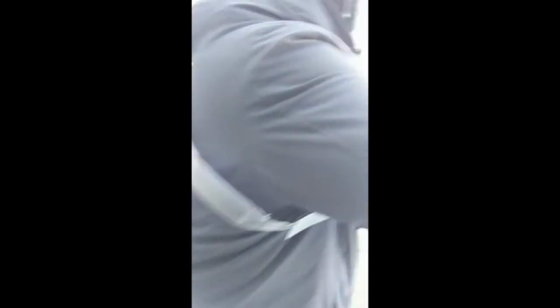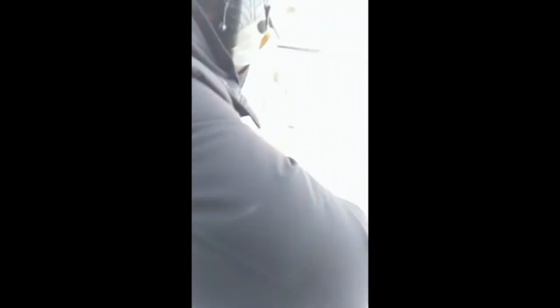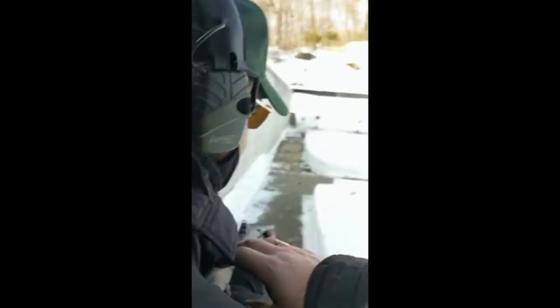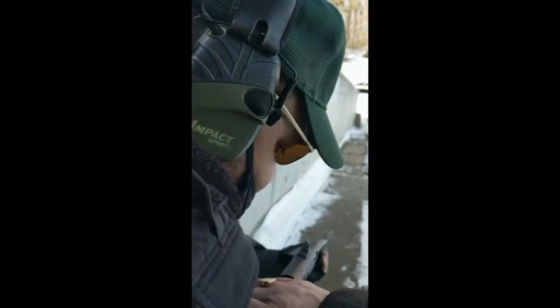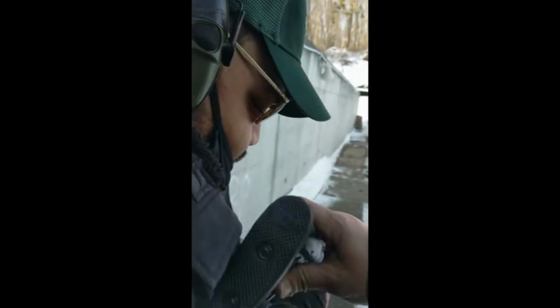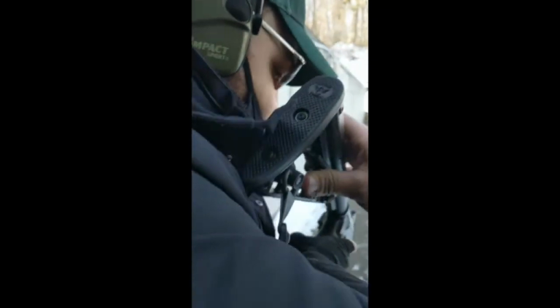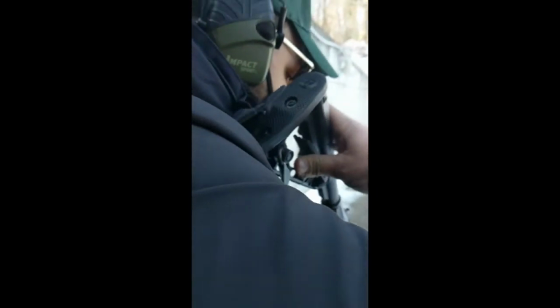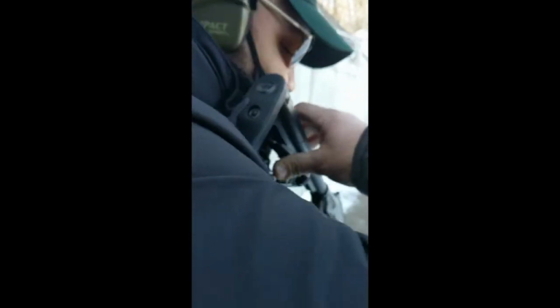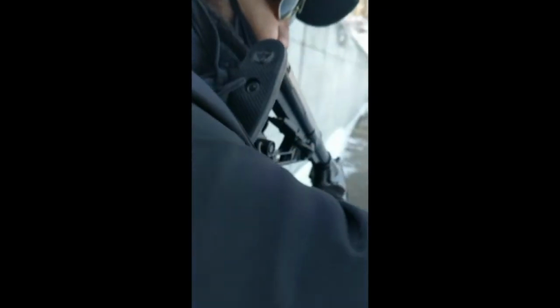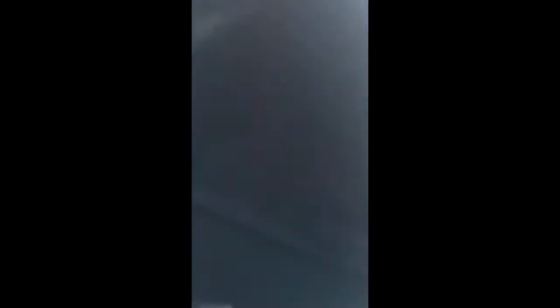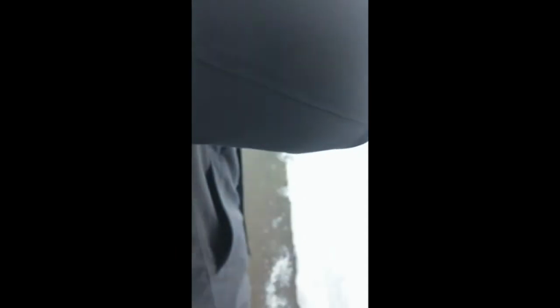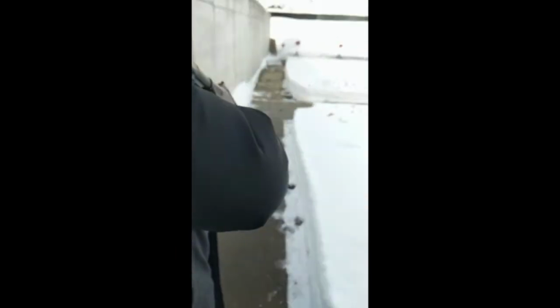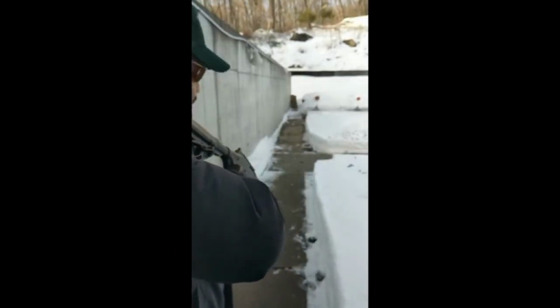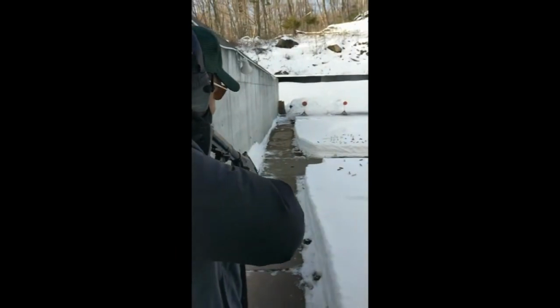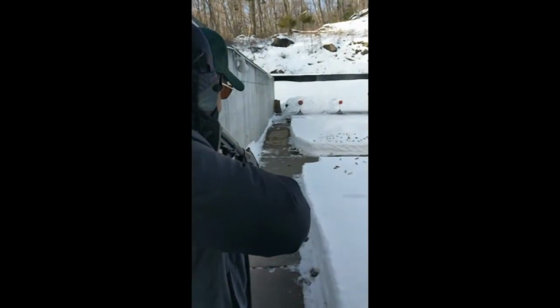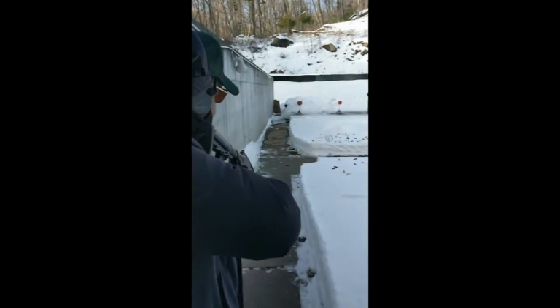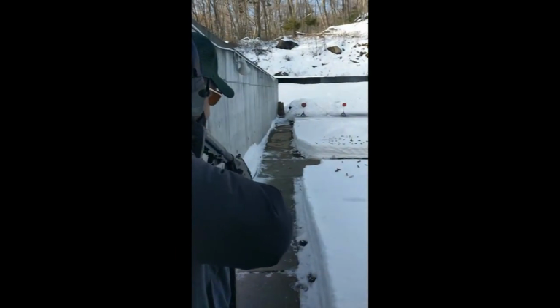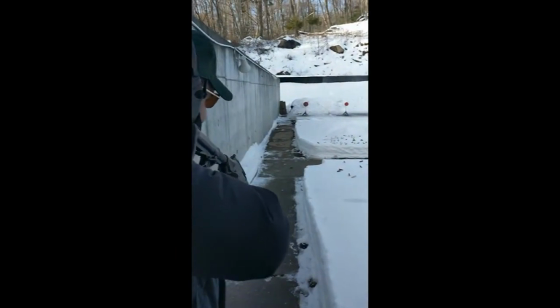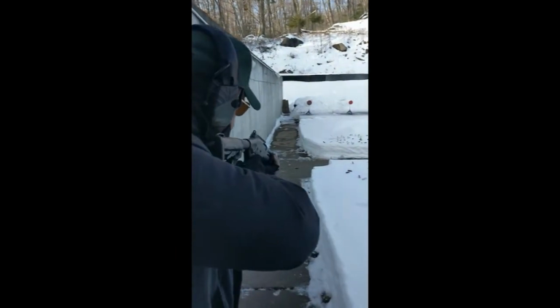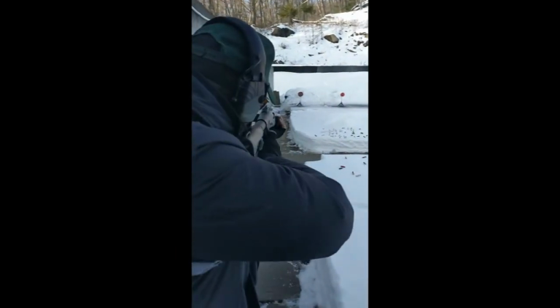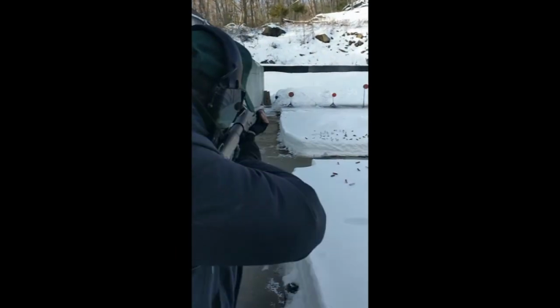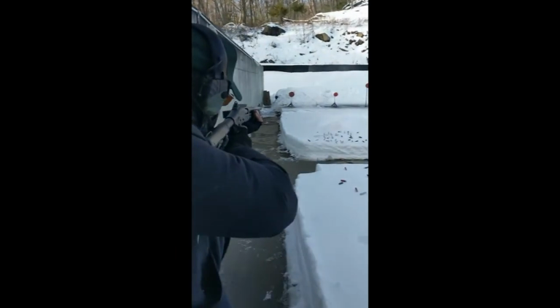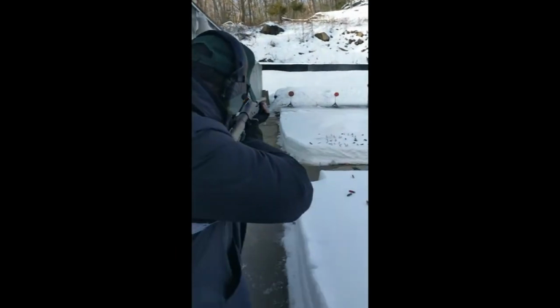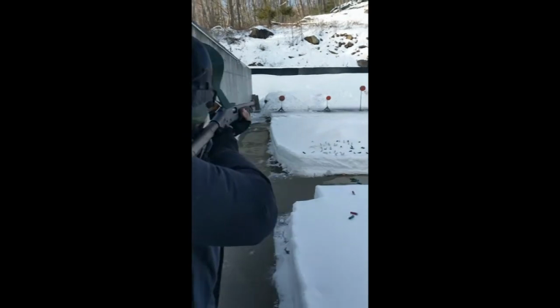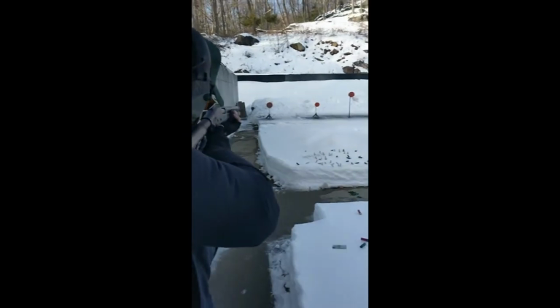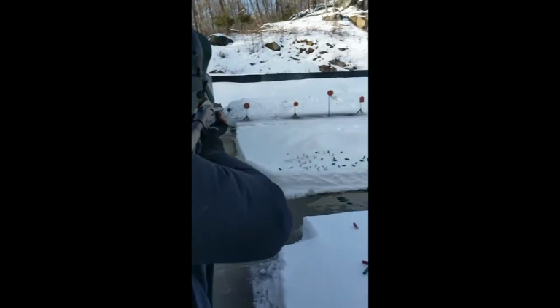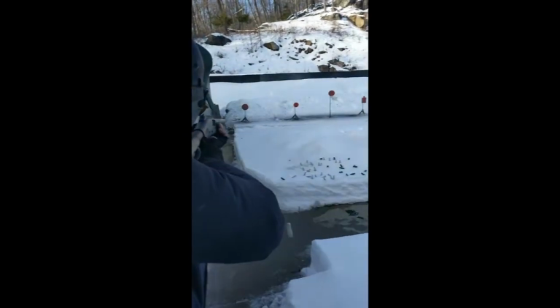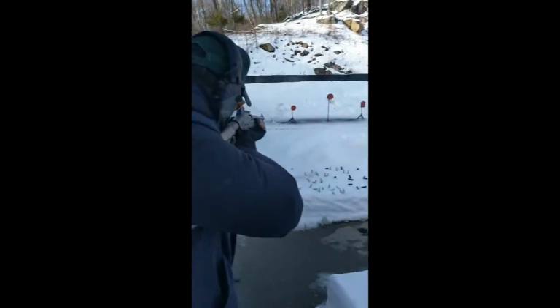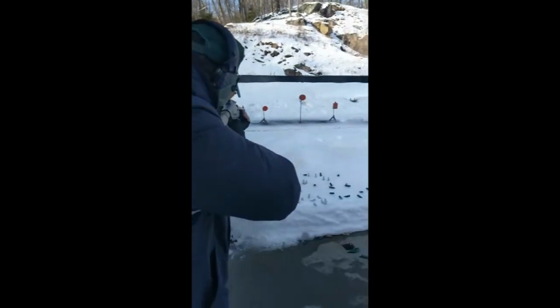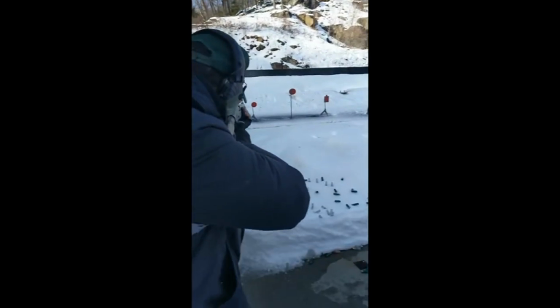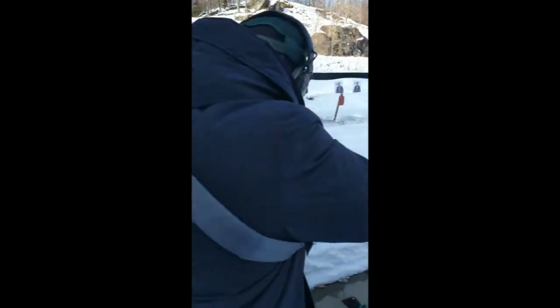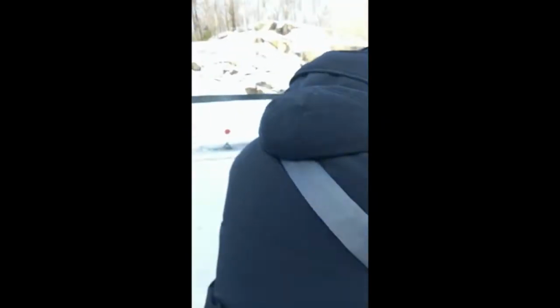Watch this. Put the gun right up to the shoulder, and this way all you gotta do is lift it up to your face. Ready? Move. Fire. Come on.